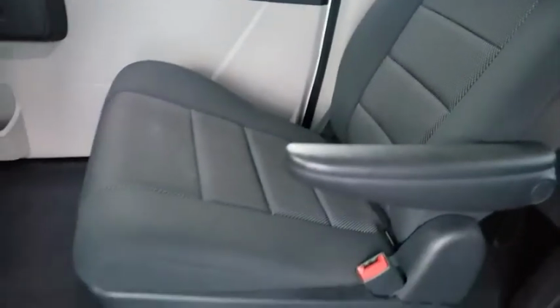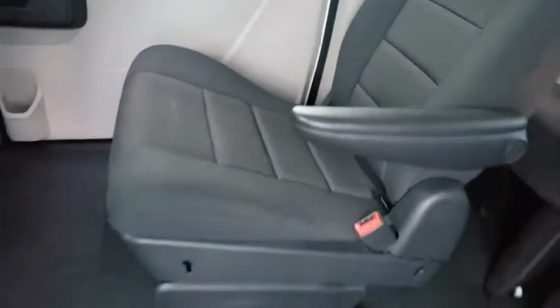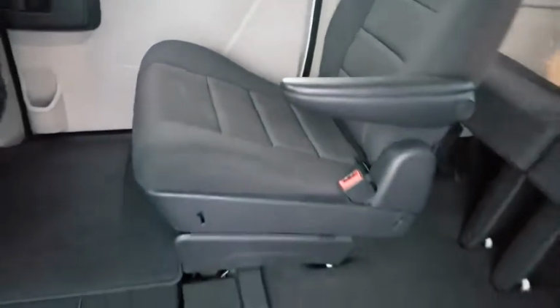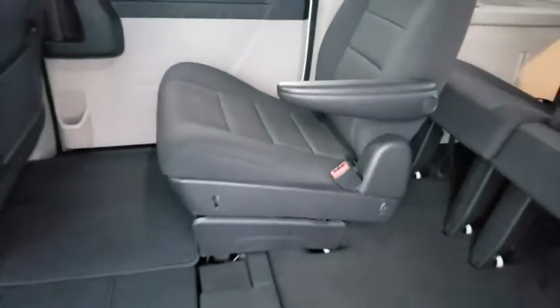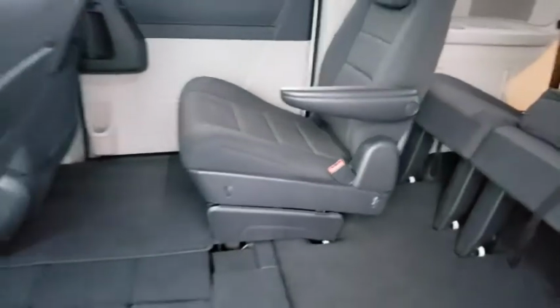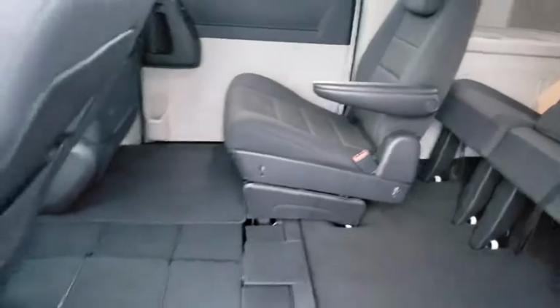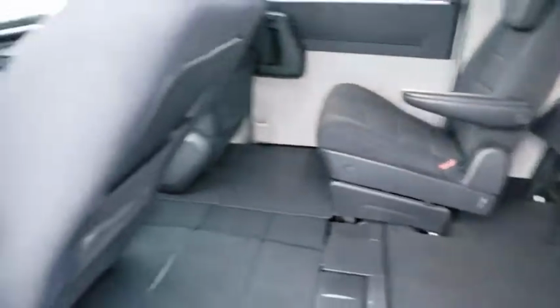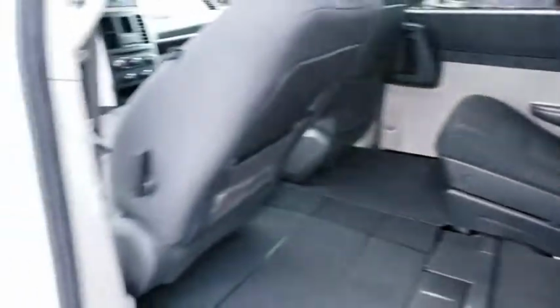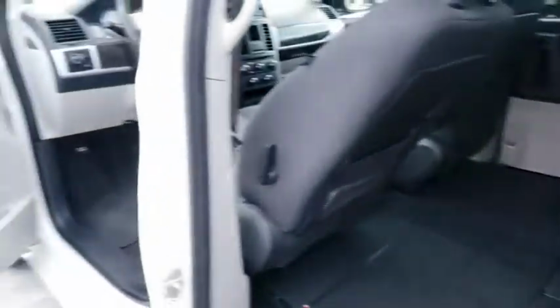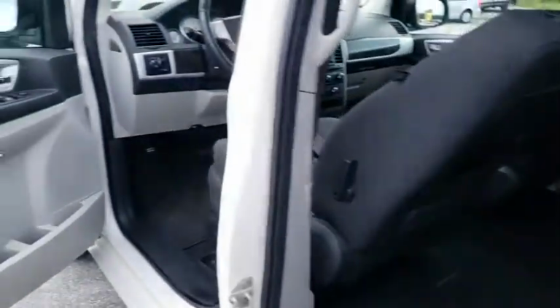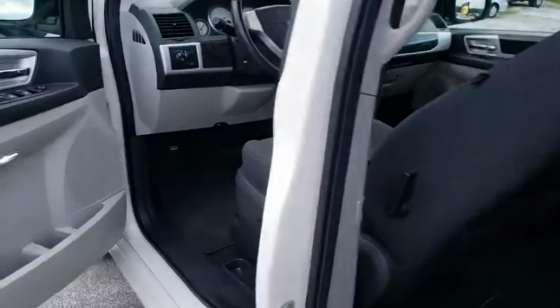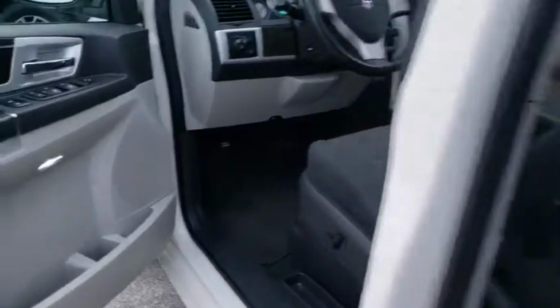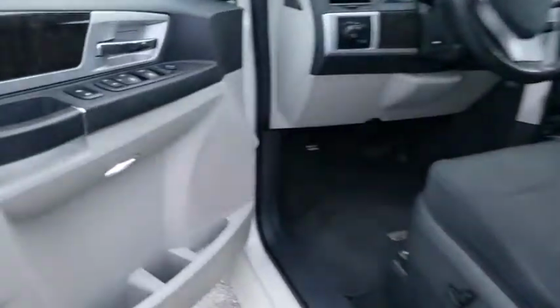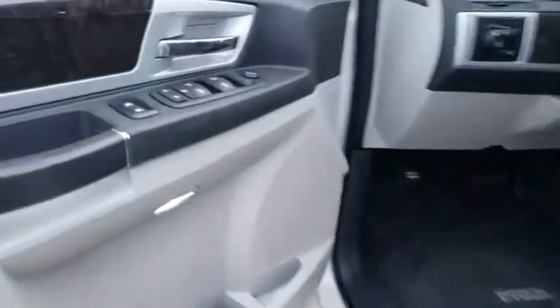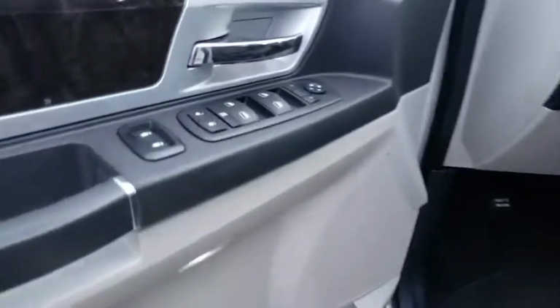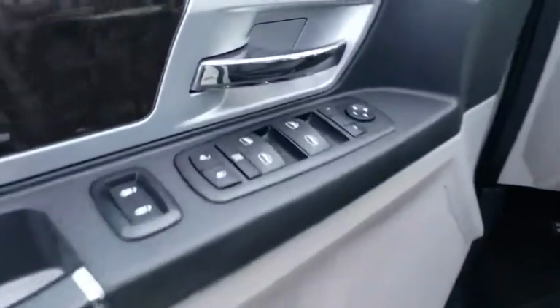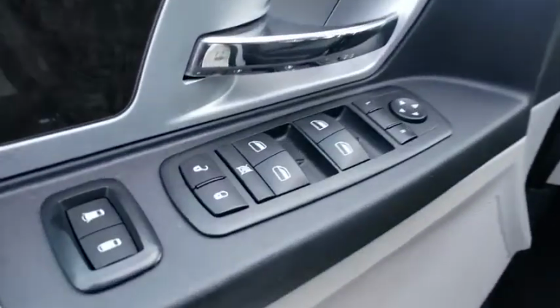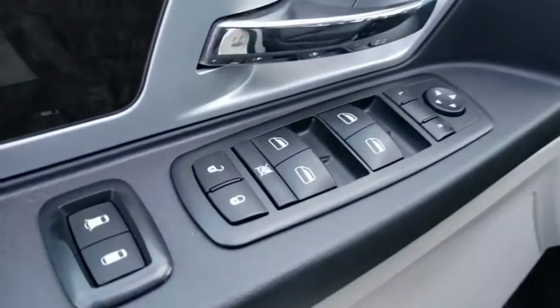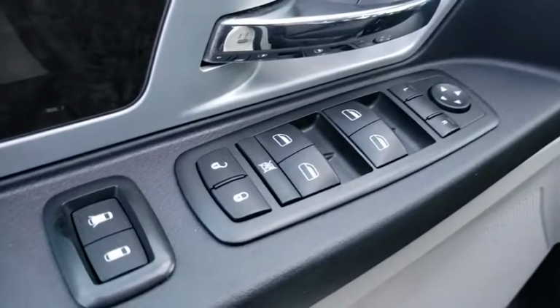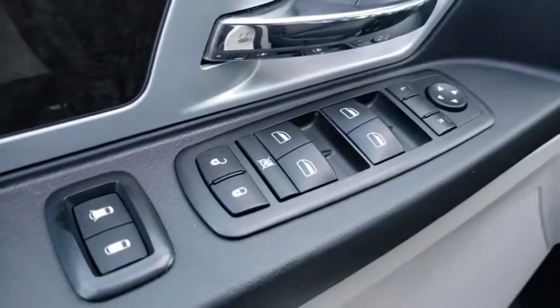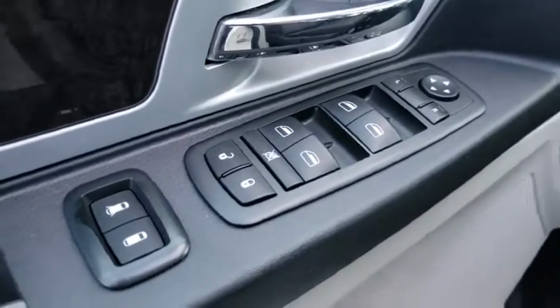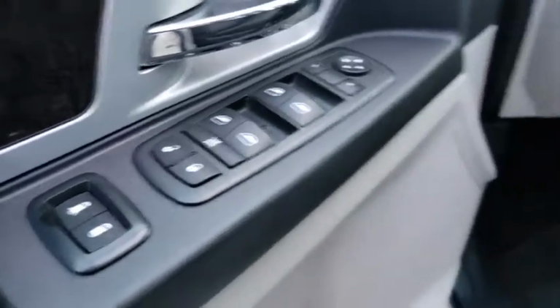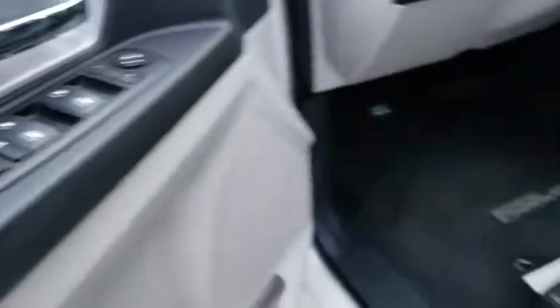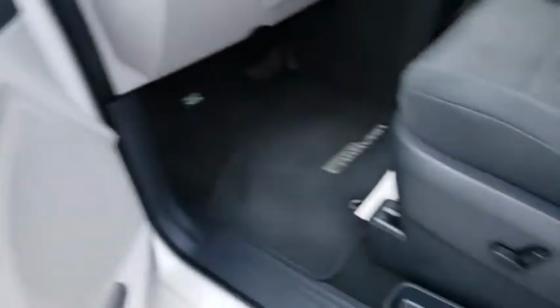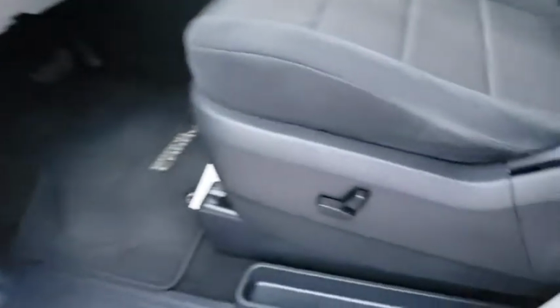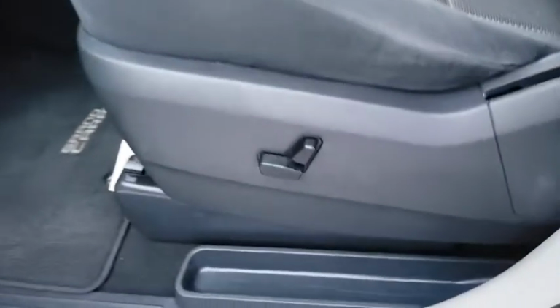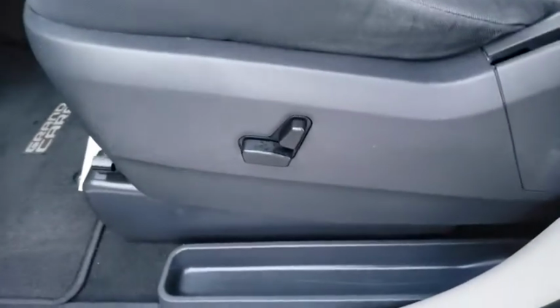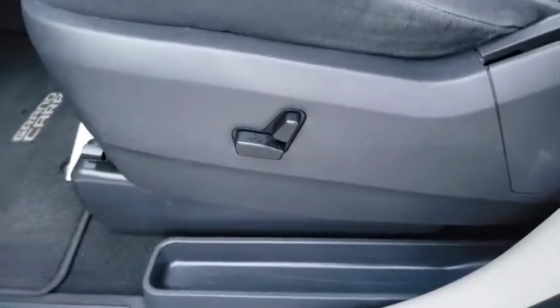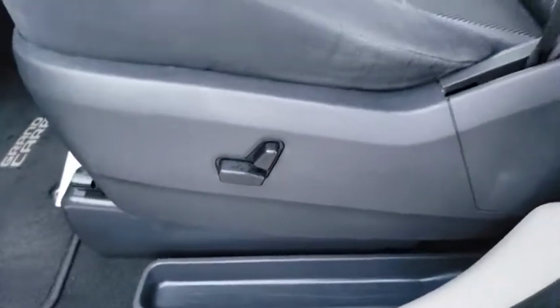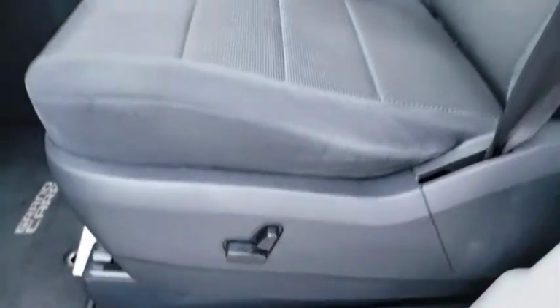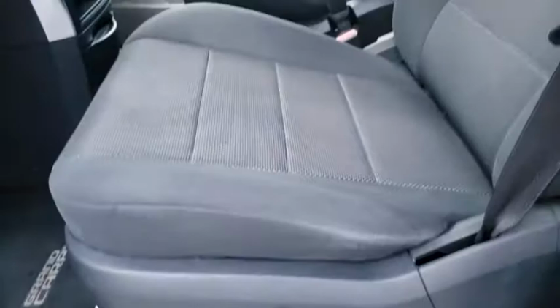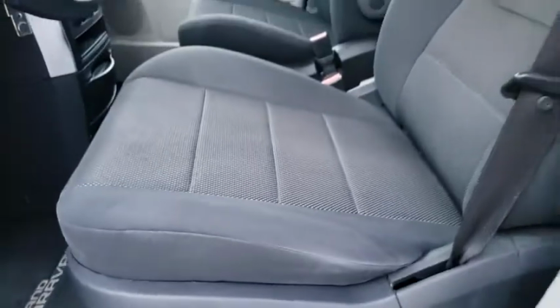Here are some of this vehicle's great options: steering wheel audio controls, anti-lock braking system, stability control, traction control, keyless entry, leather-wrapped steering wheel, power steering, and adjustable steering wheel.